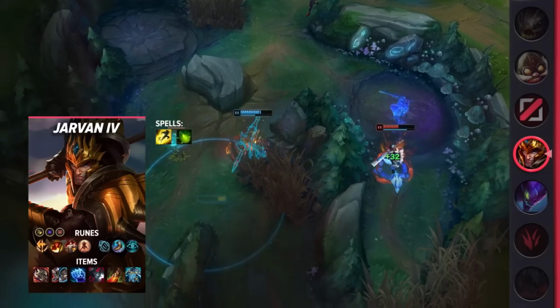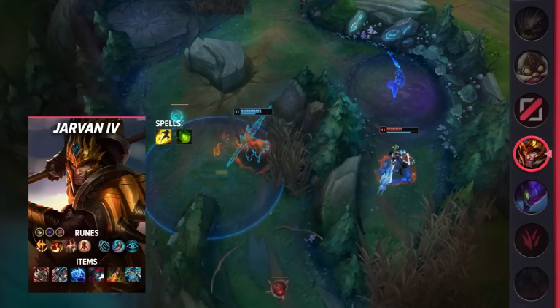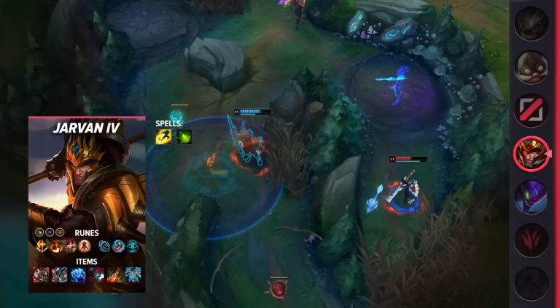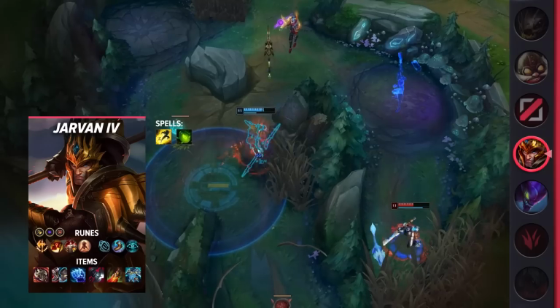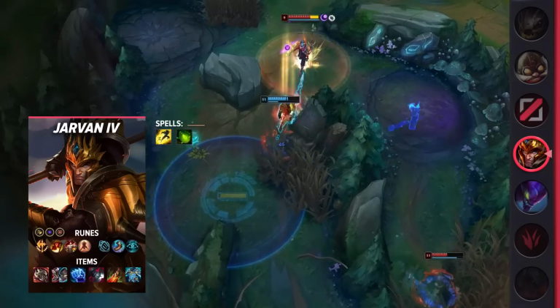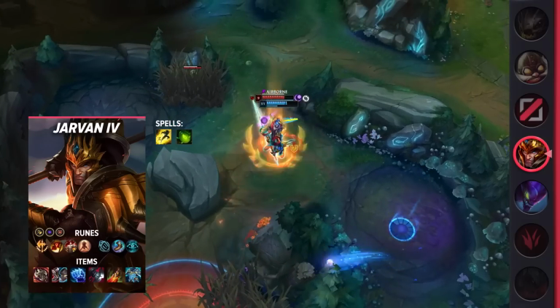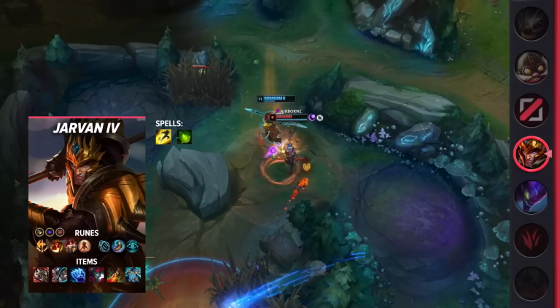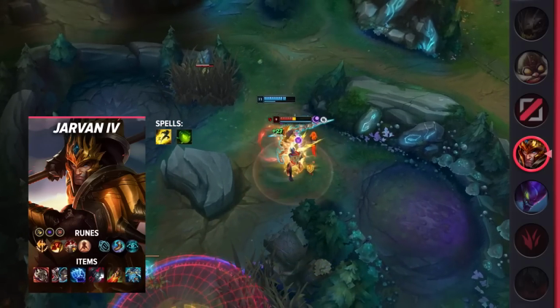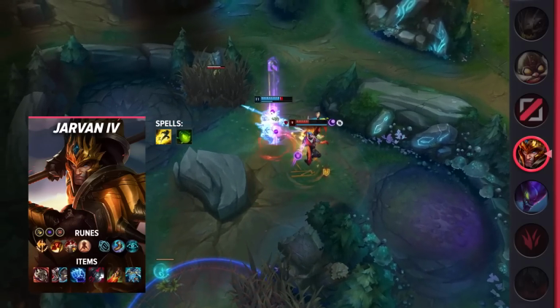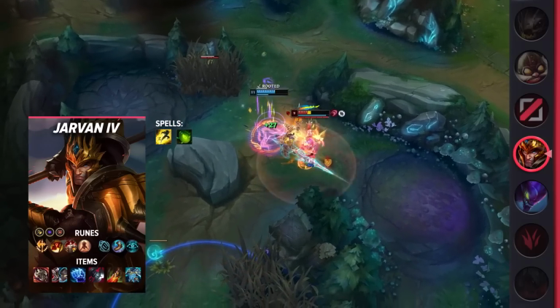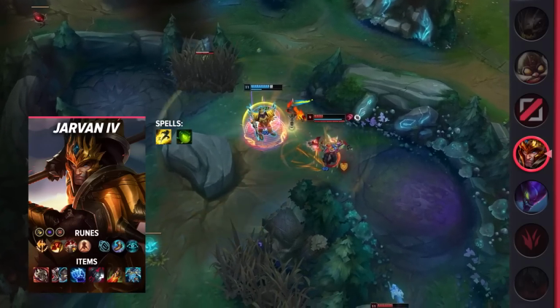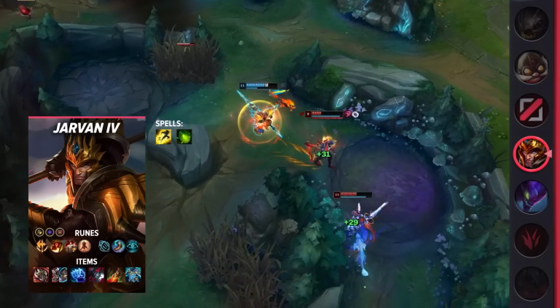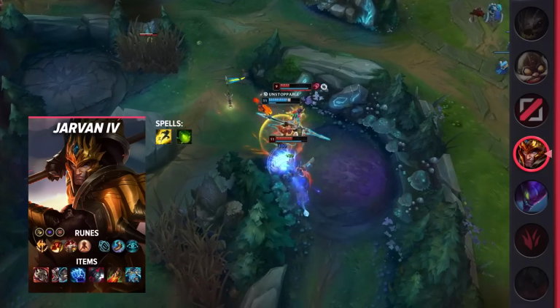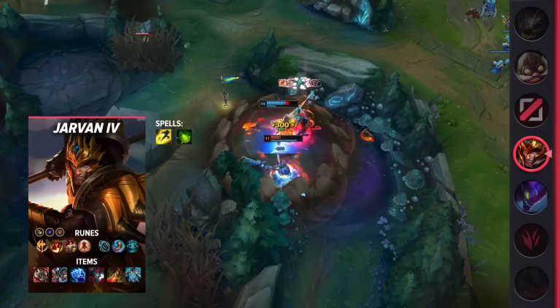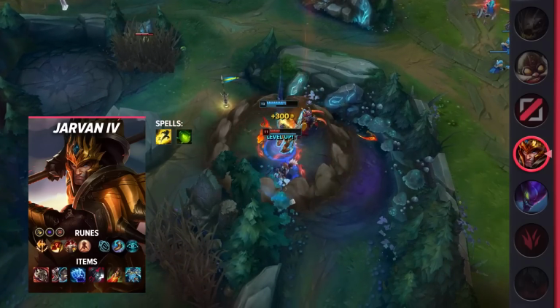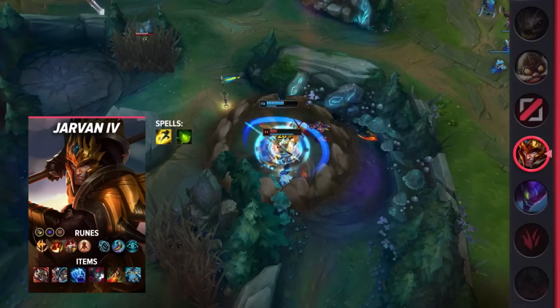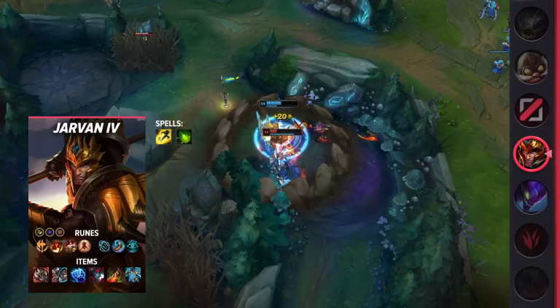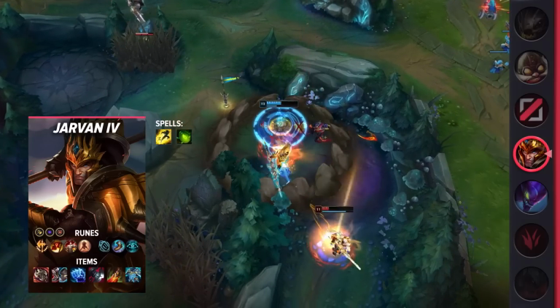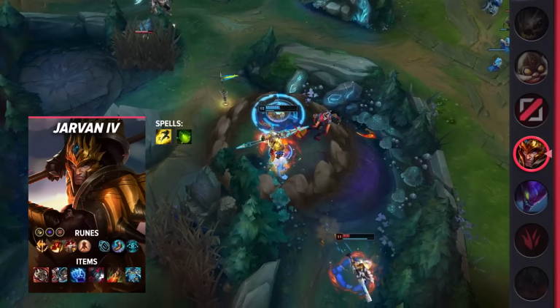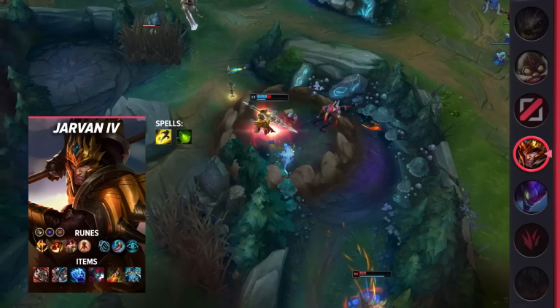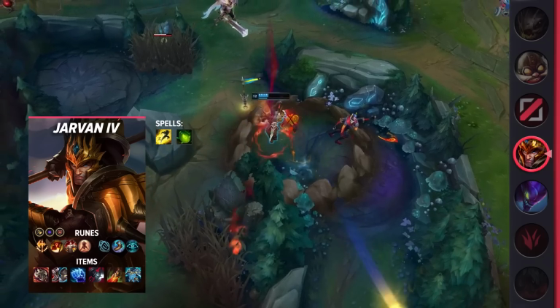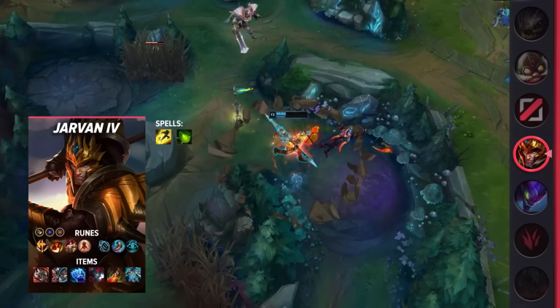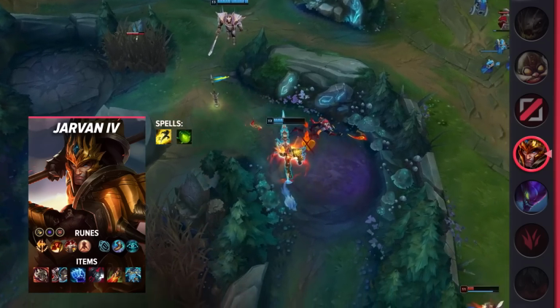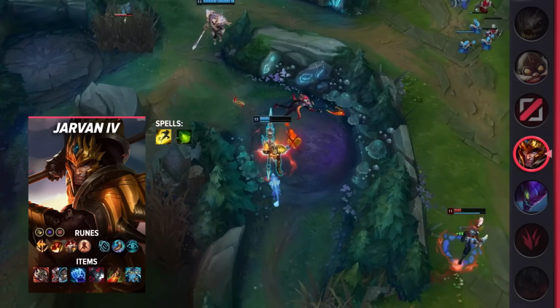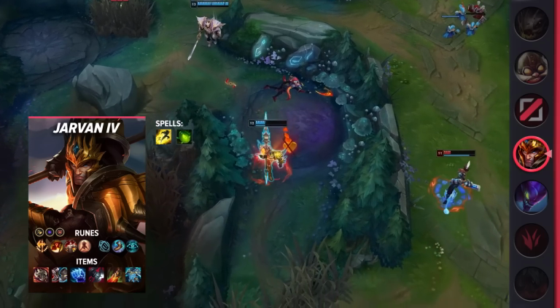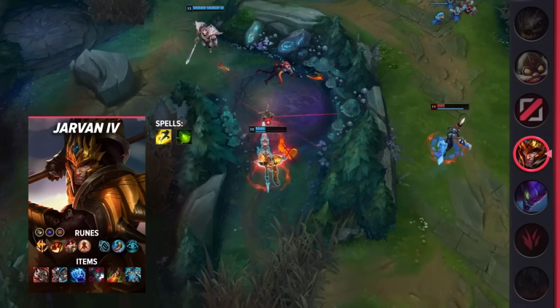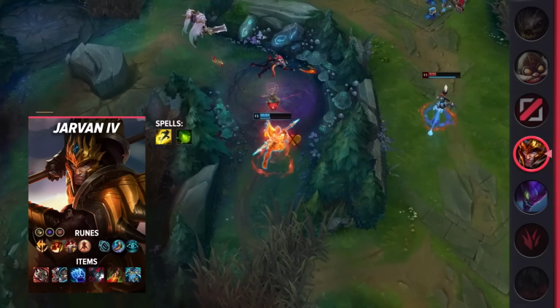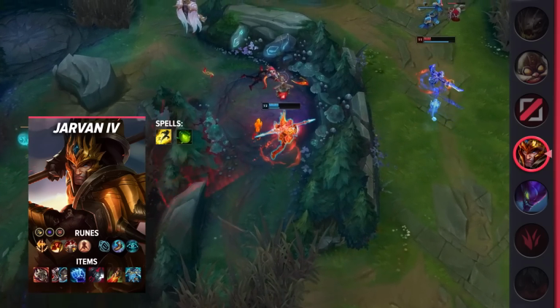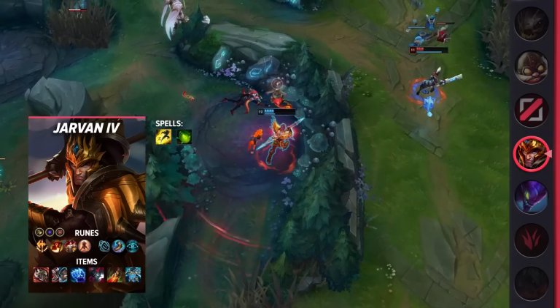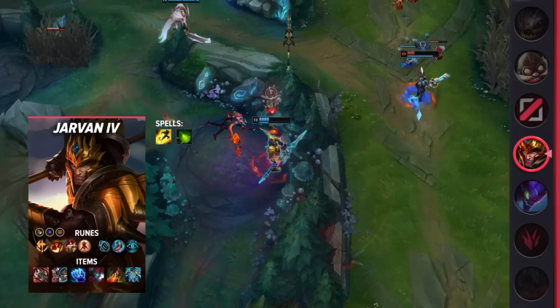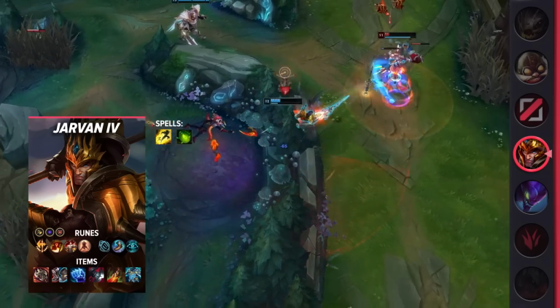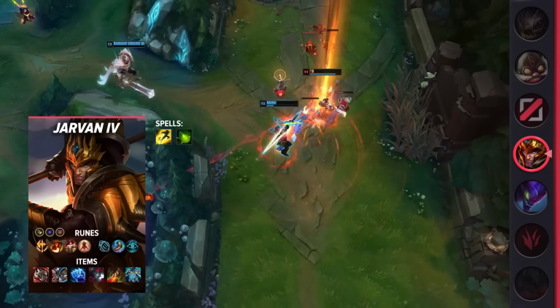Jarvan is an amazing jungler to pick up due to his easy clear and unique ganks. While he may not carry as hard as damage-based junglers, he is able to win games through teamfights alone. Plus, his early pressure means that you'll truly never have to 1v9, since some of your allies are guaranteed to be ahead as well.